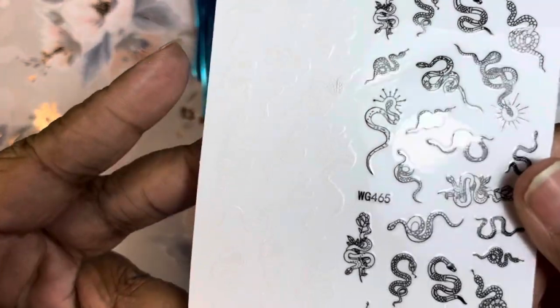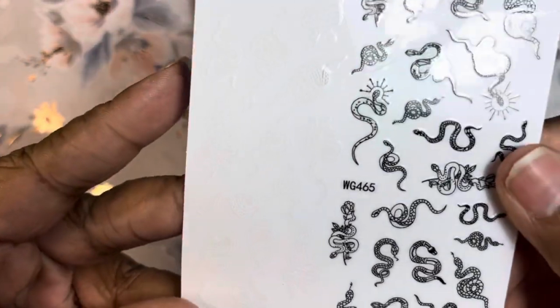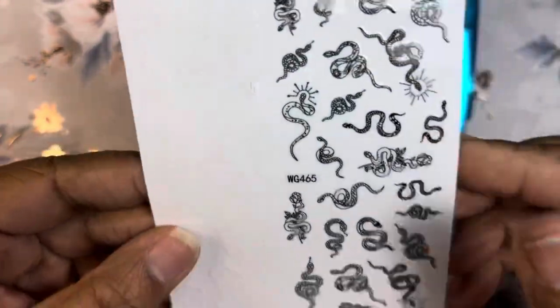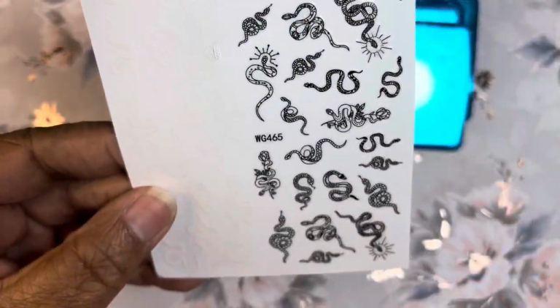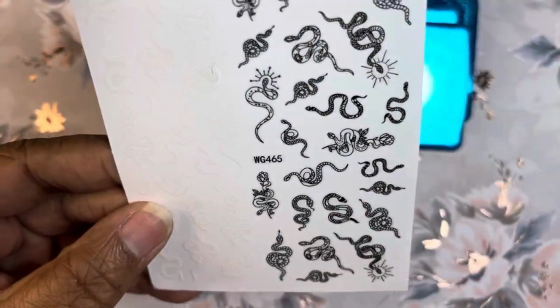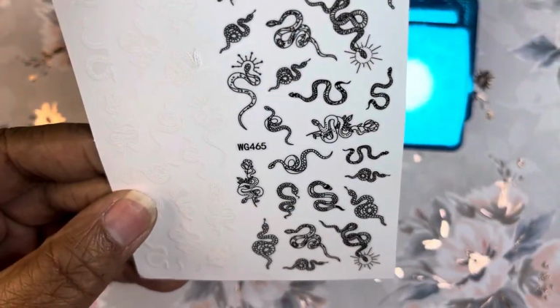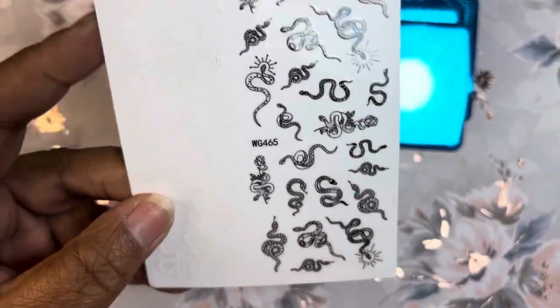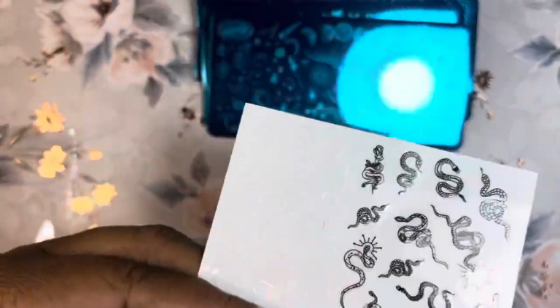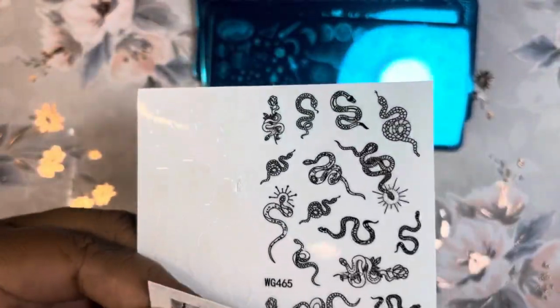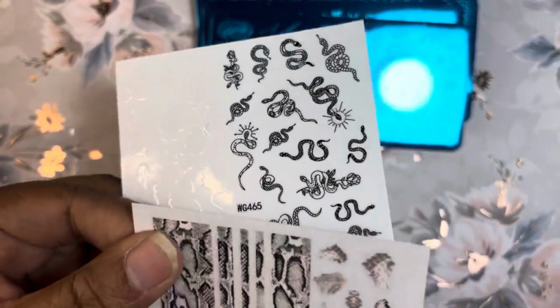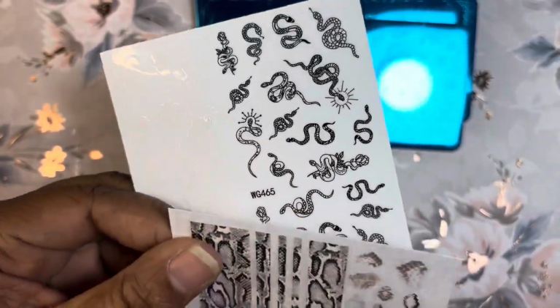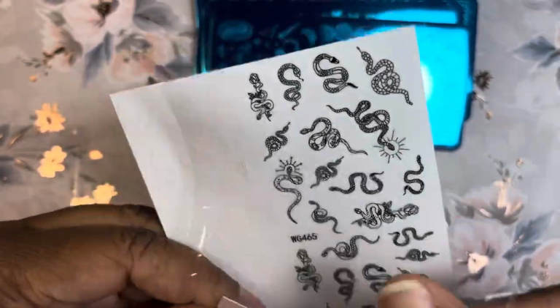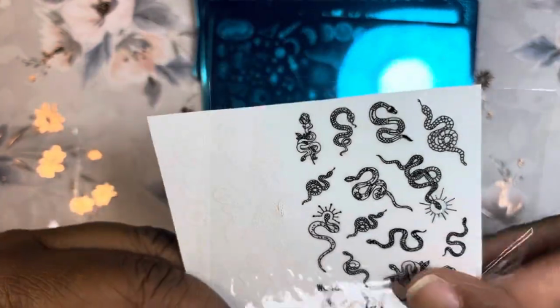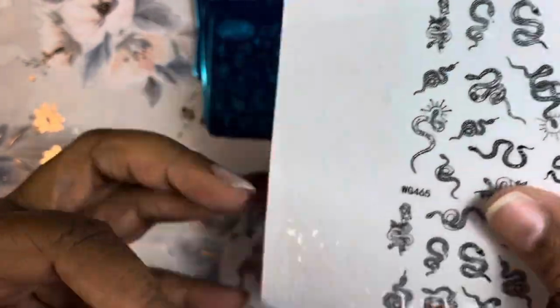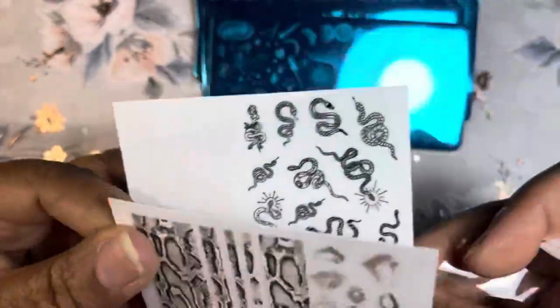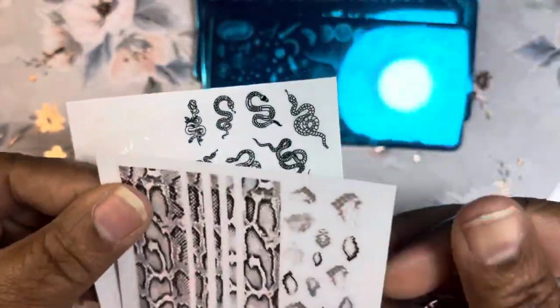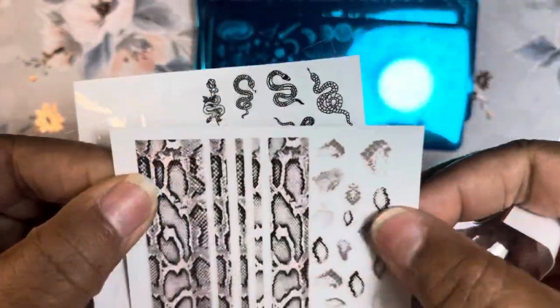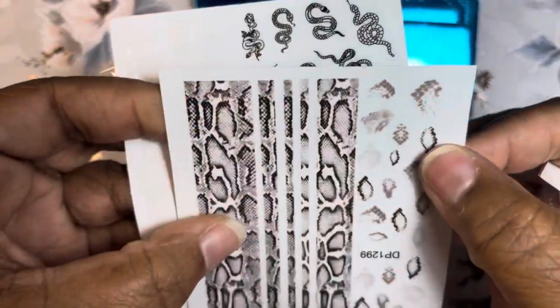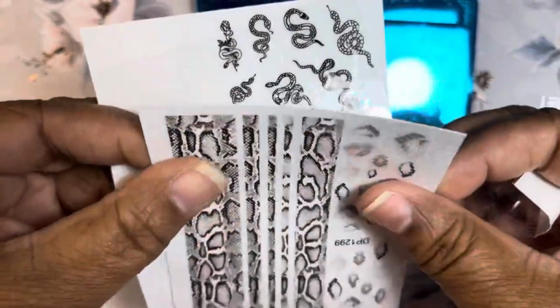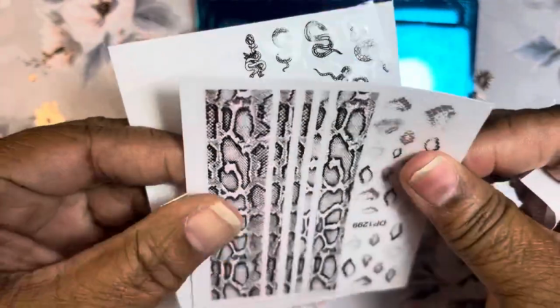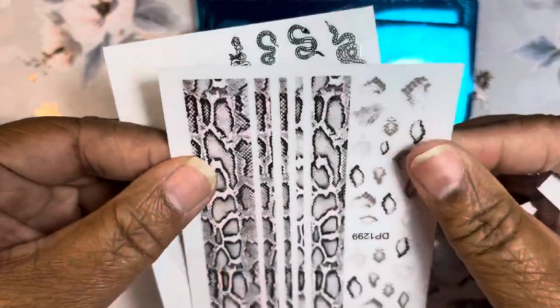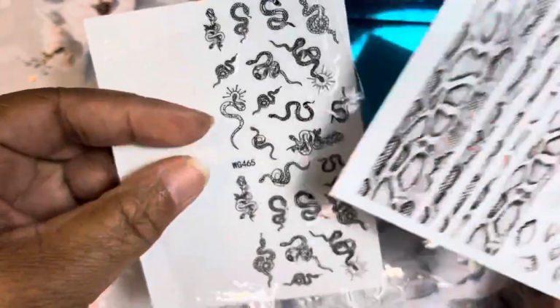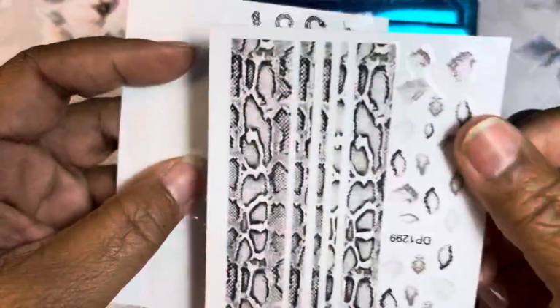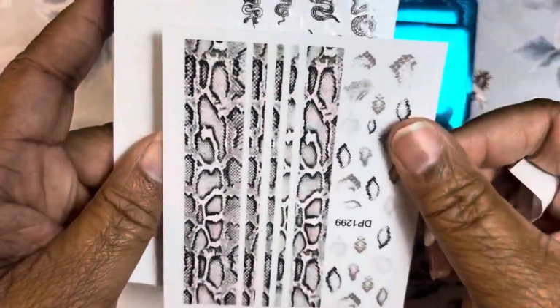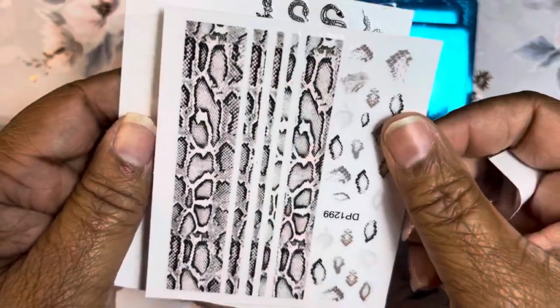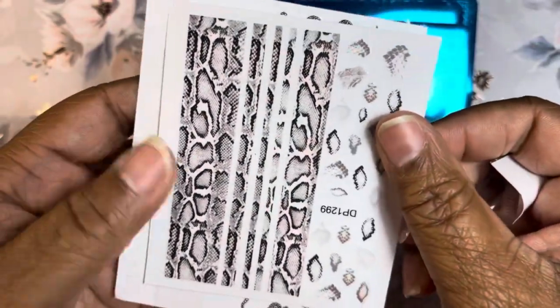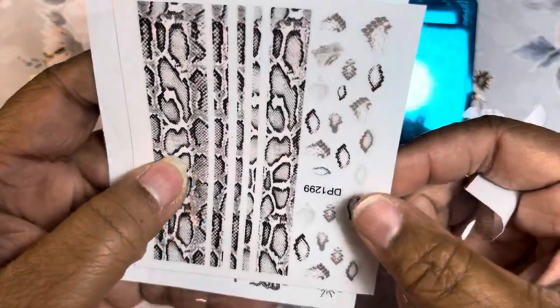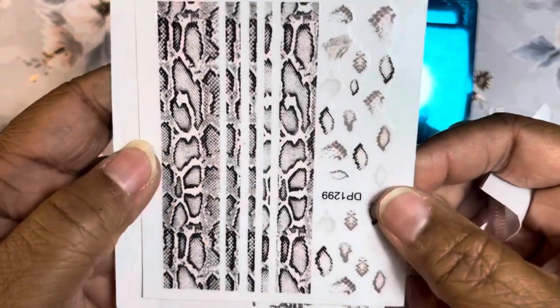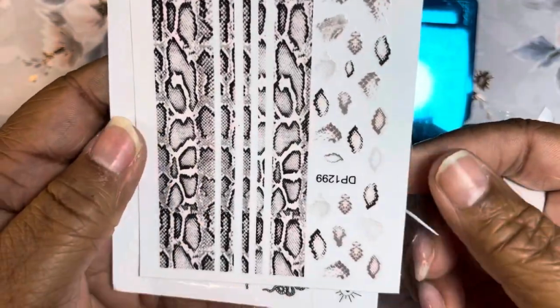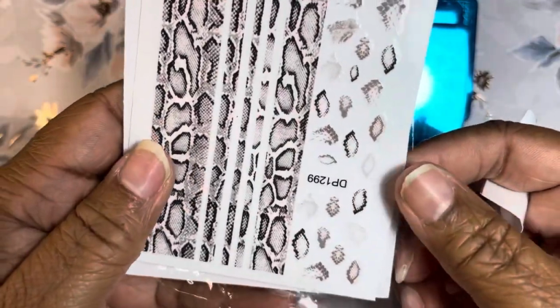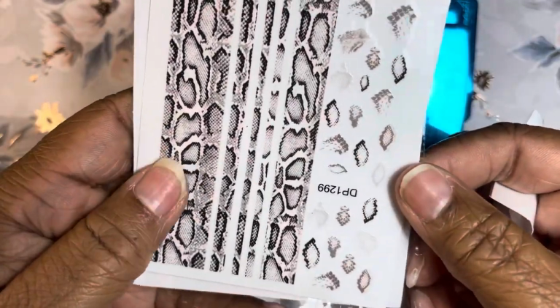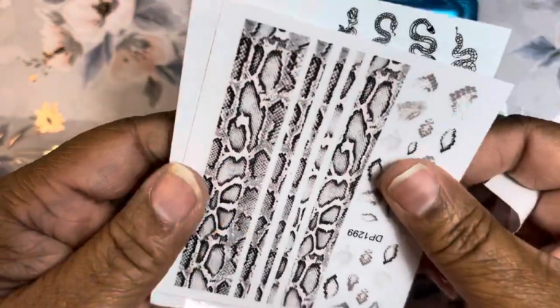I also have some snakeskin stickers and I really like those — I didn't have any snakeskin before so I'm excited about picking those up.